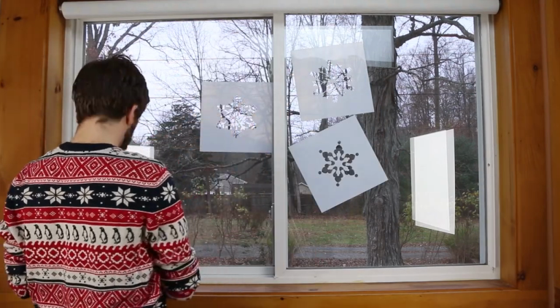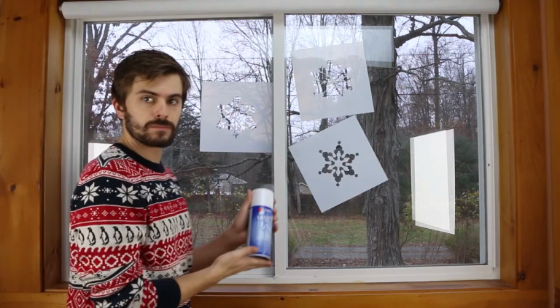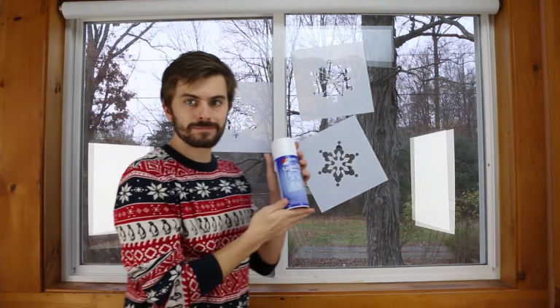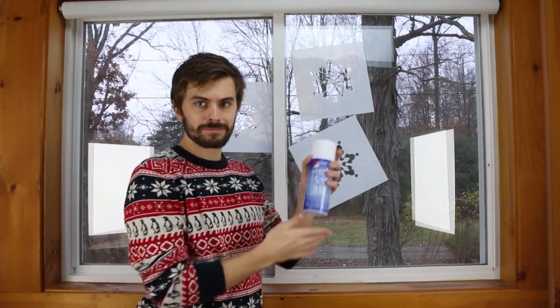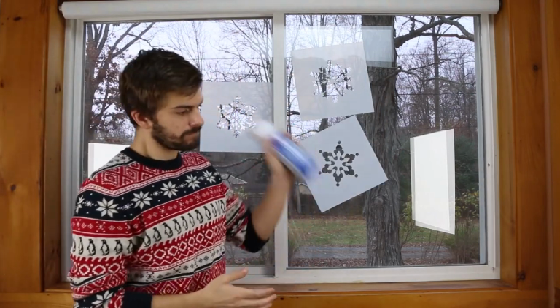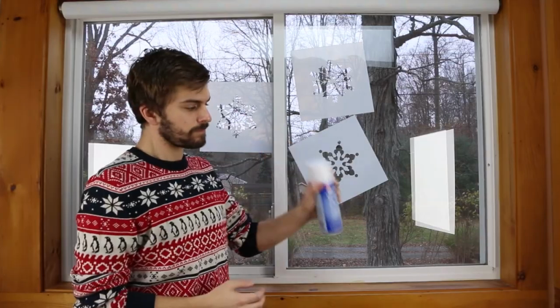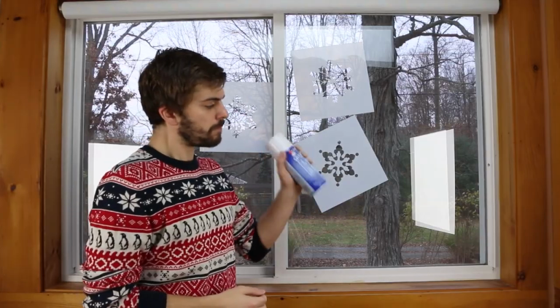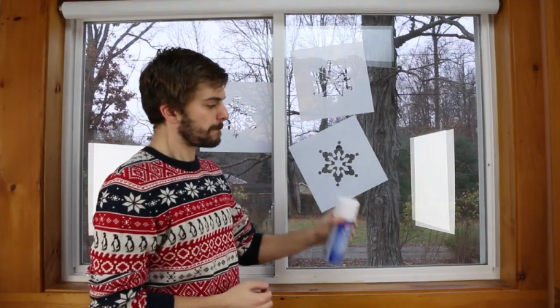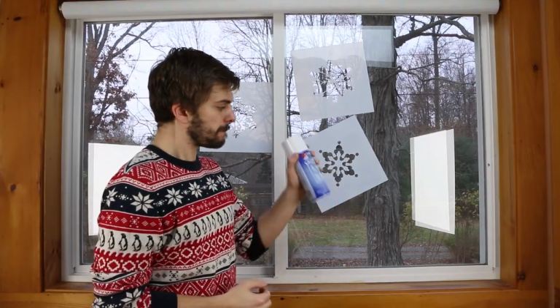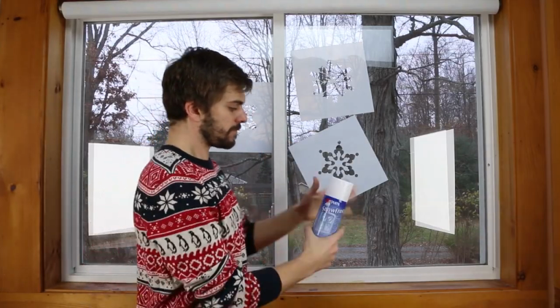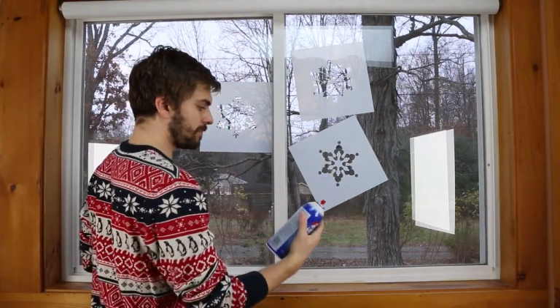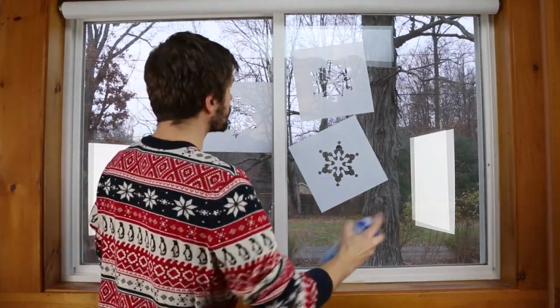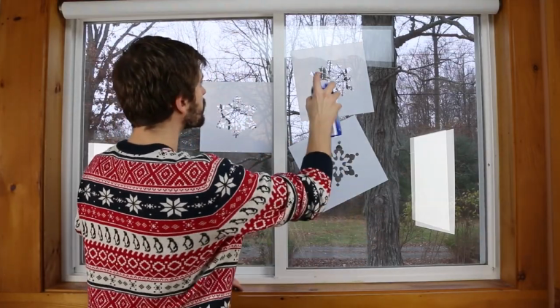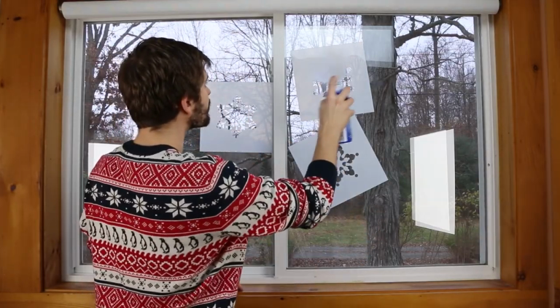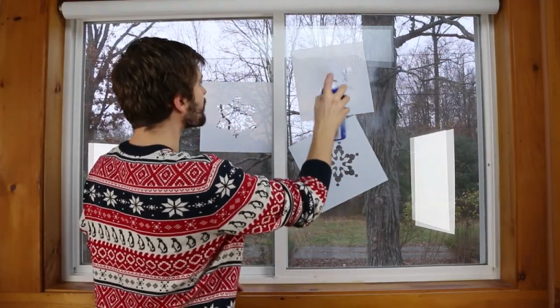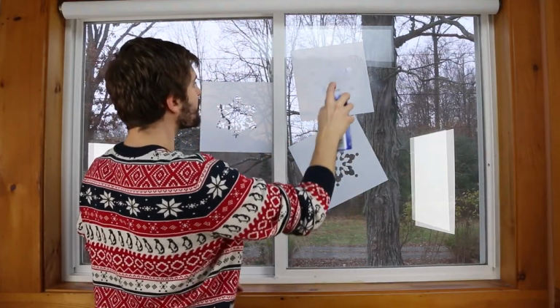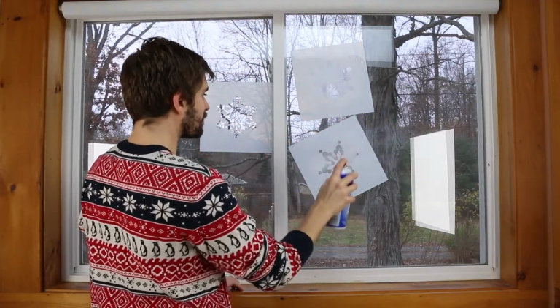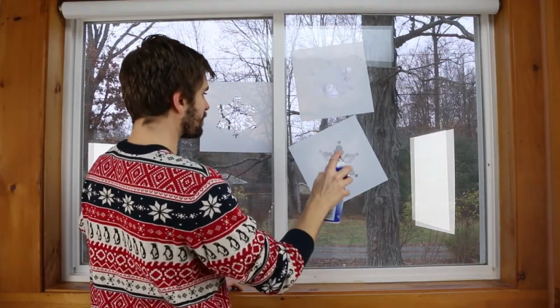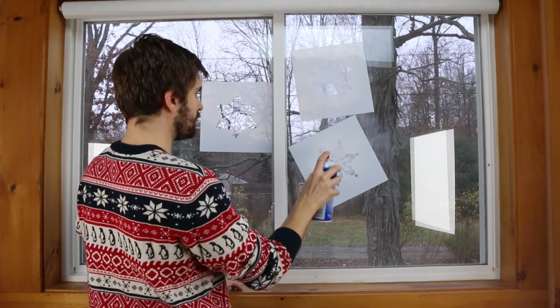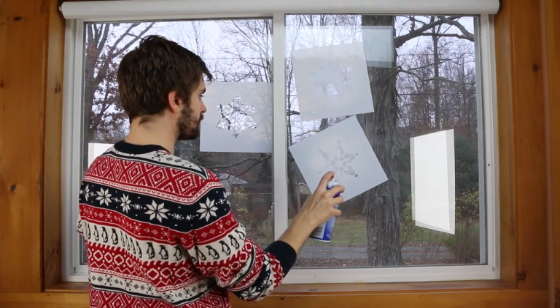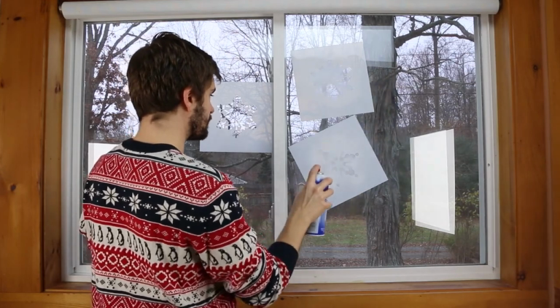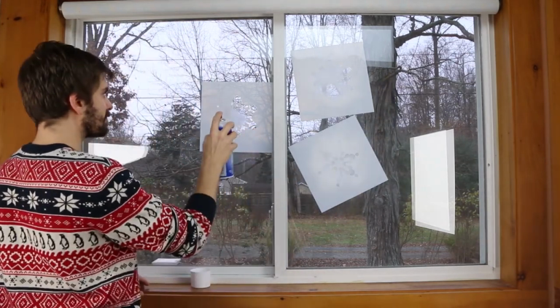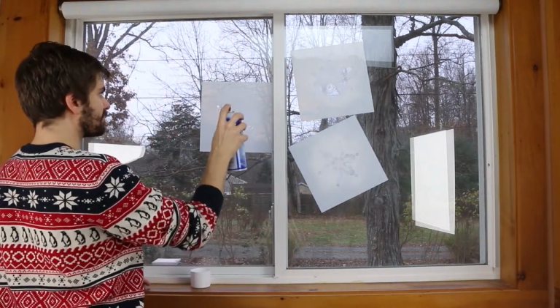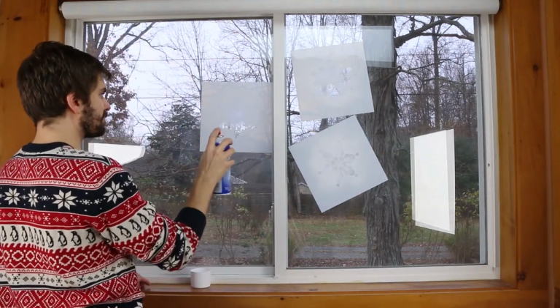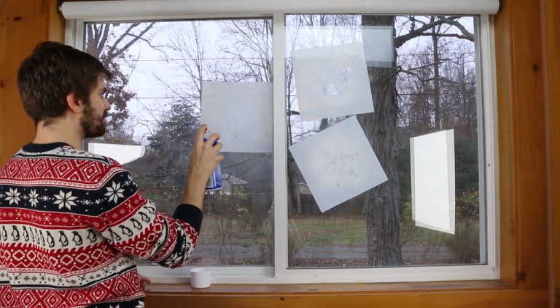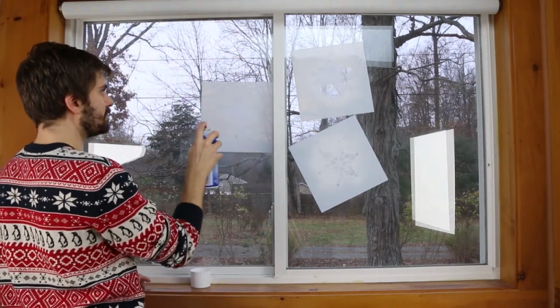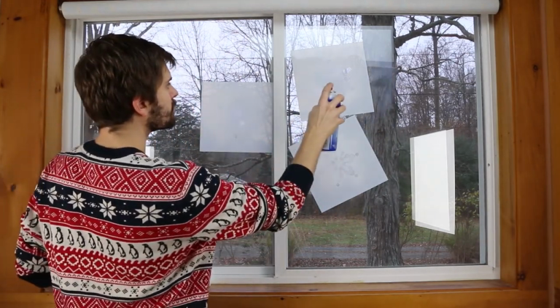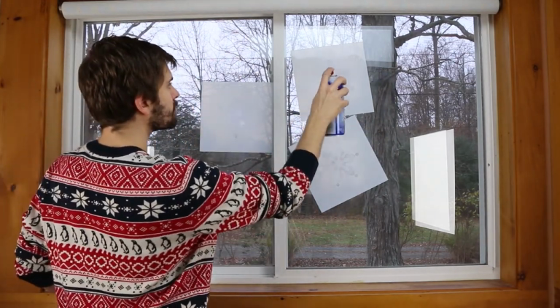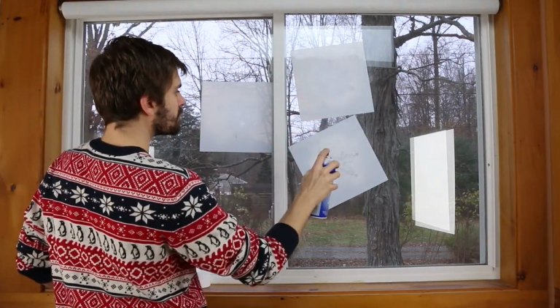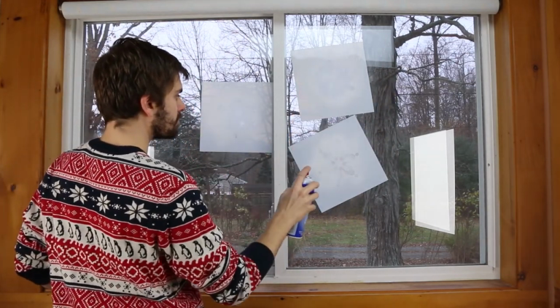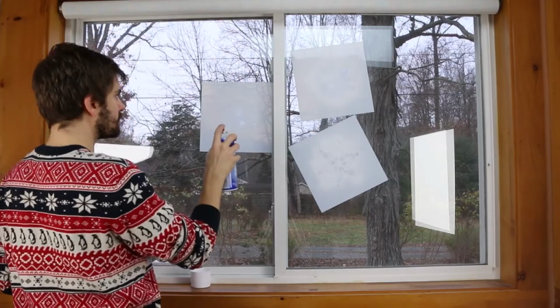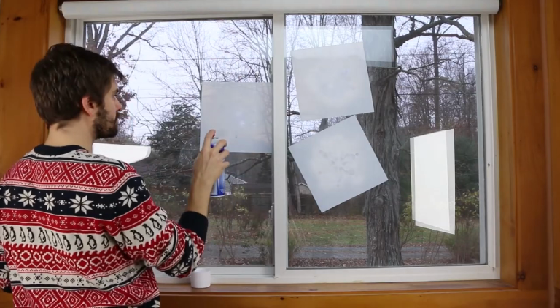Now shake your can of Santa Snow Spray and you're ready to go. Apply the temporary snow spray through the design directly onto the glass. Coat the design without the spray clogging up. Spray each stencil, then come back to touch up any bare spots.